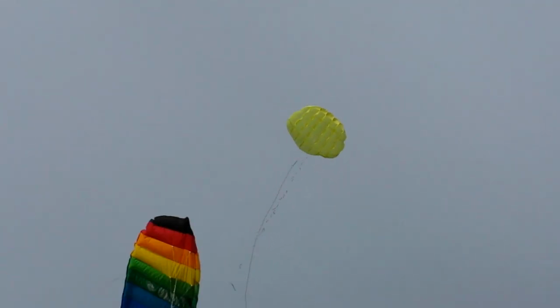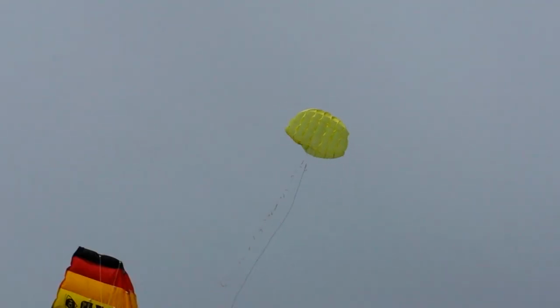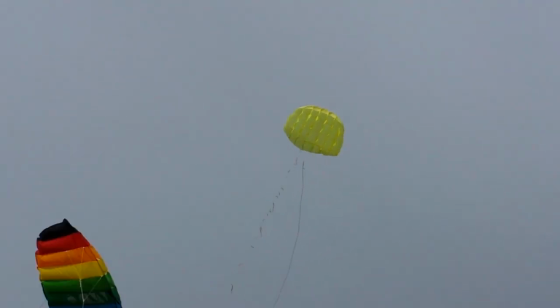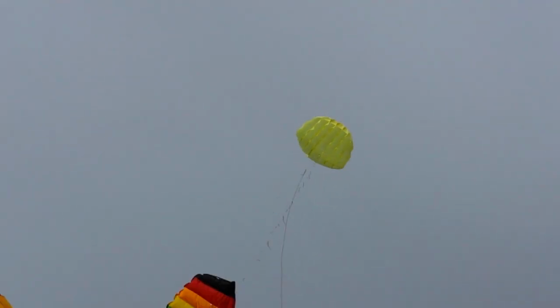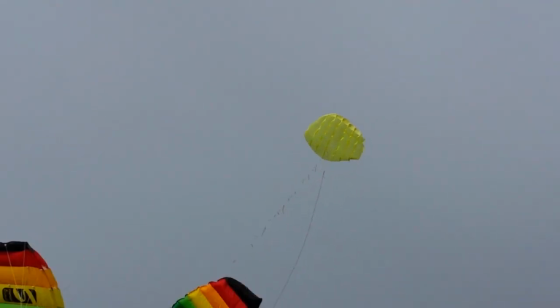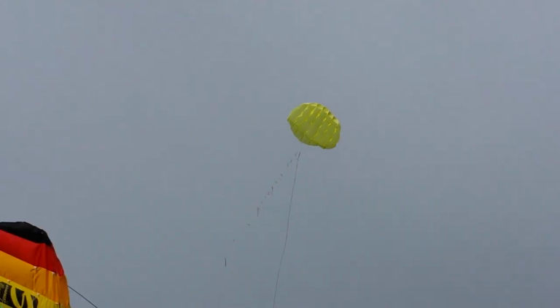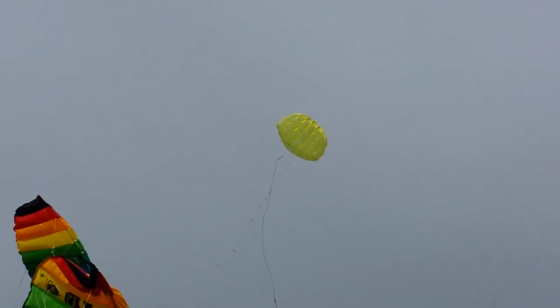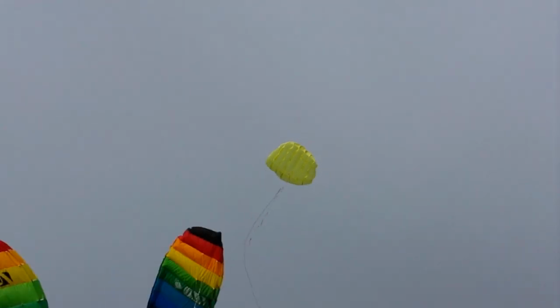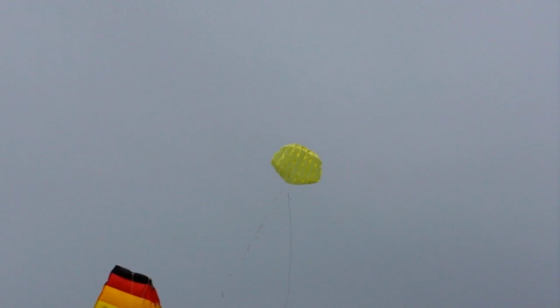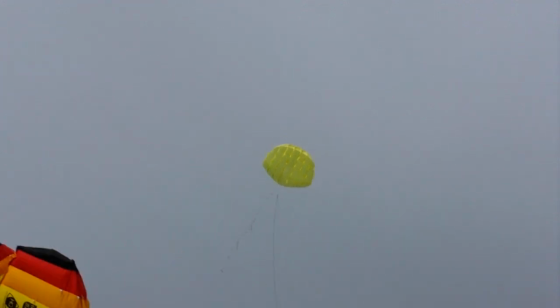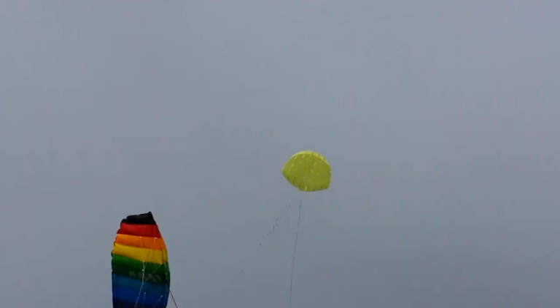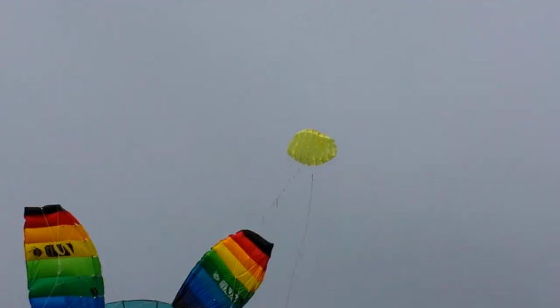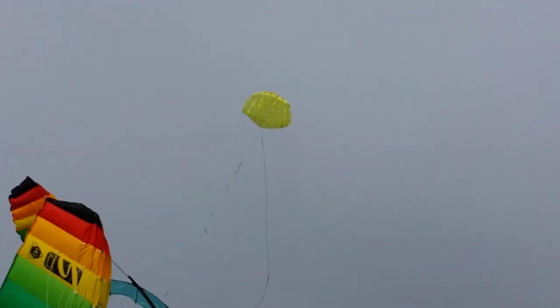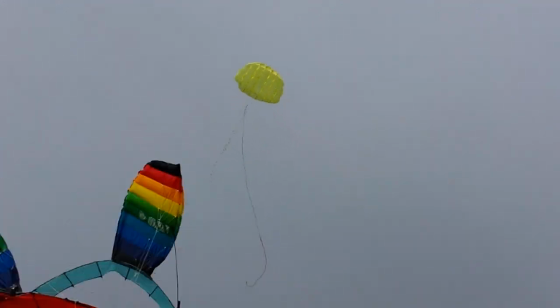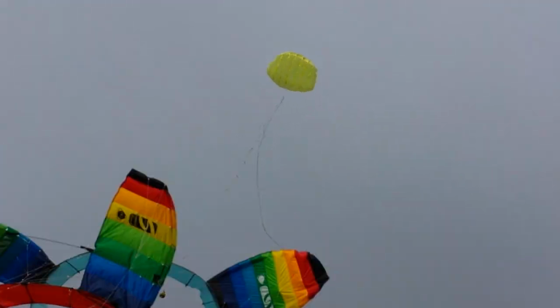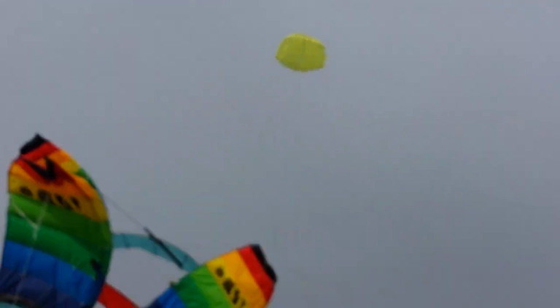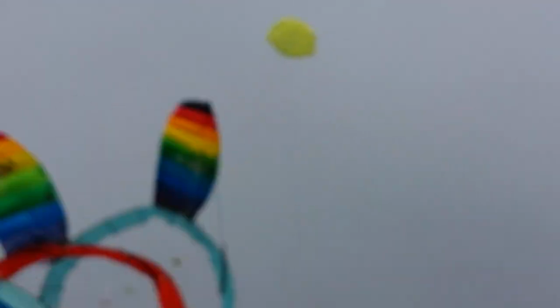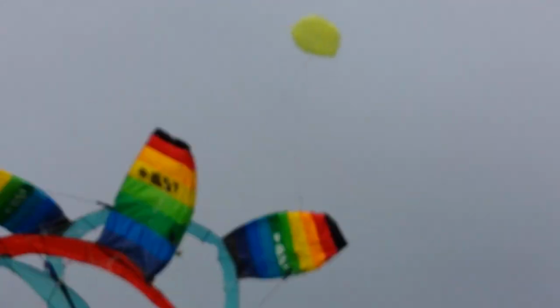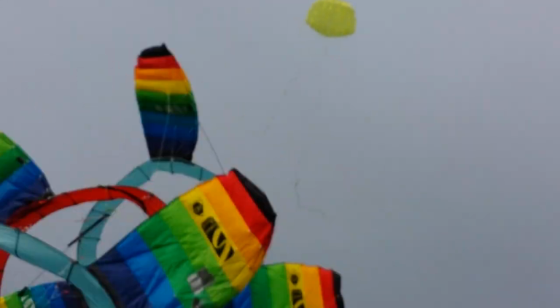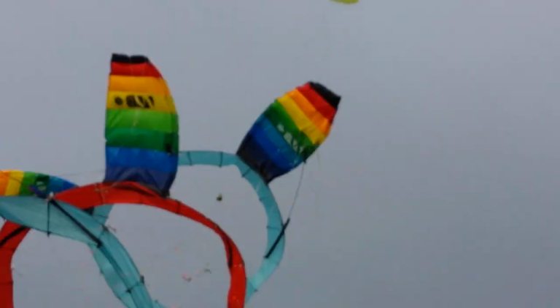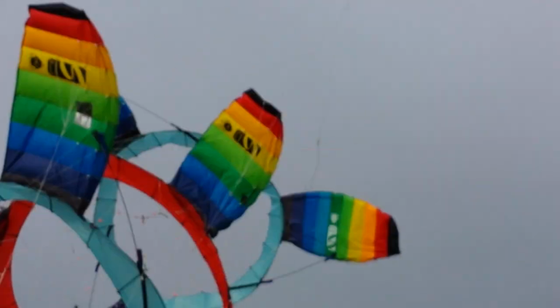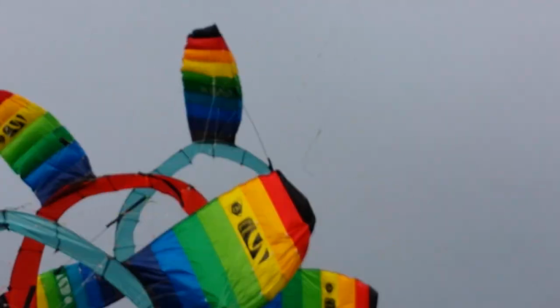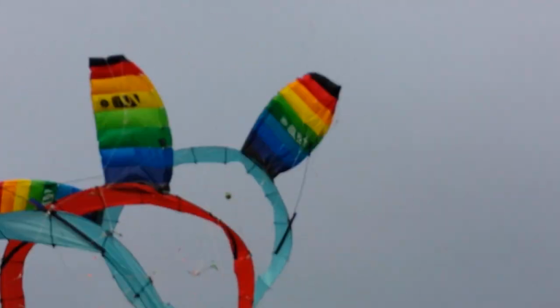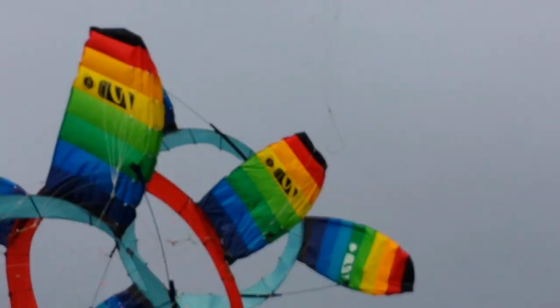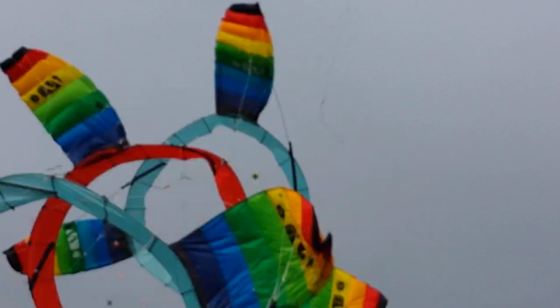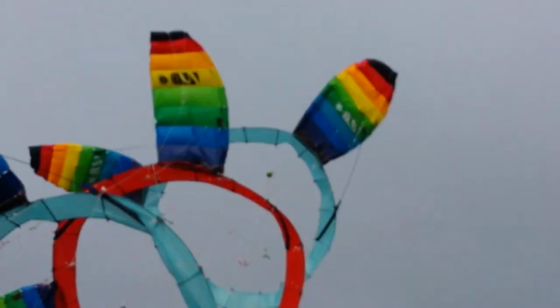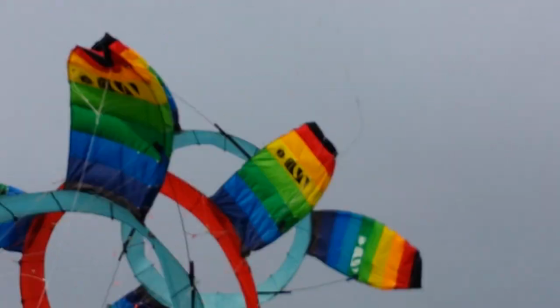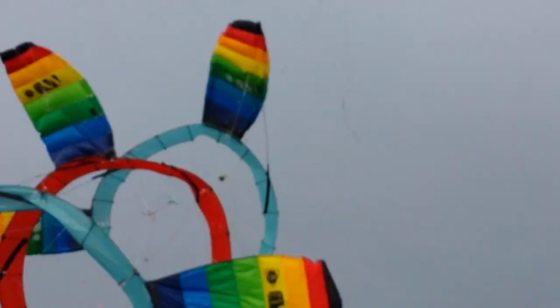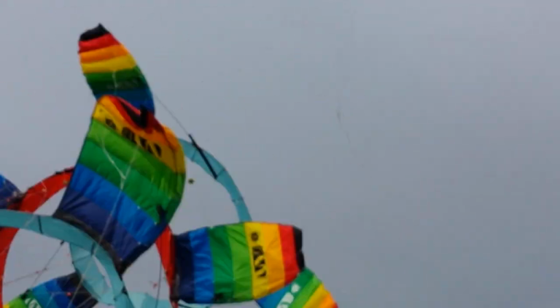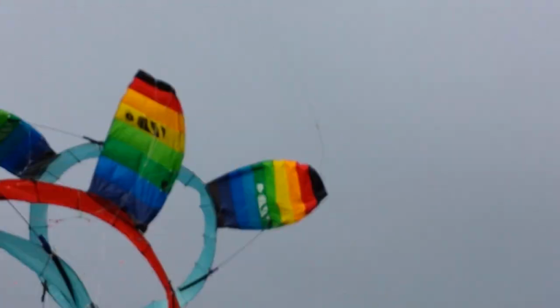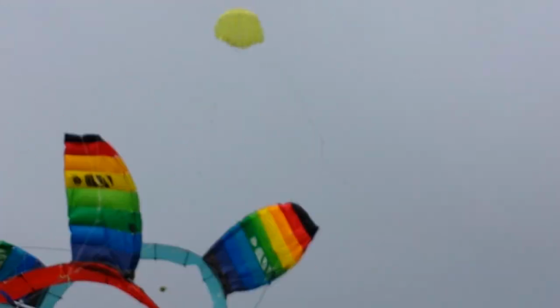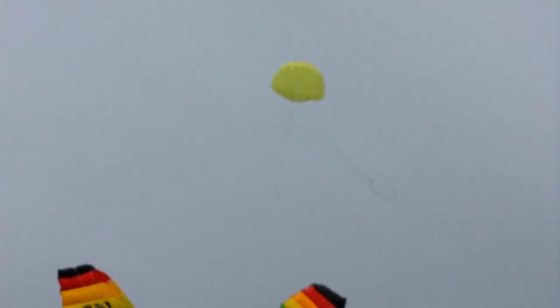I've got this four-point bridle system on the lifter — two short ones on the very bottom end, and two to the B2 lines, and a very long line coming off that.